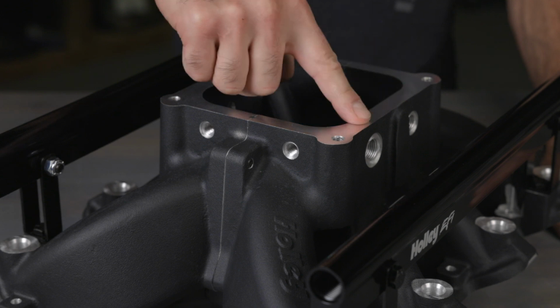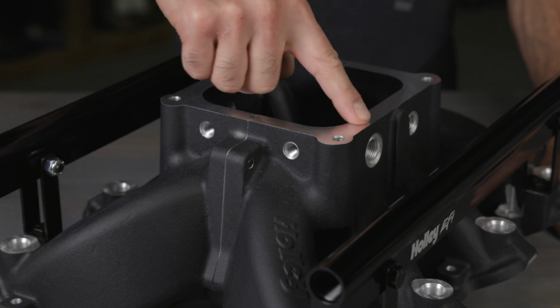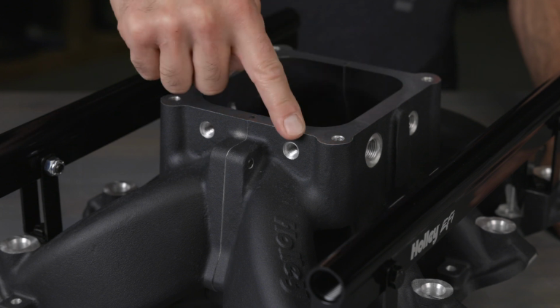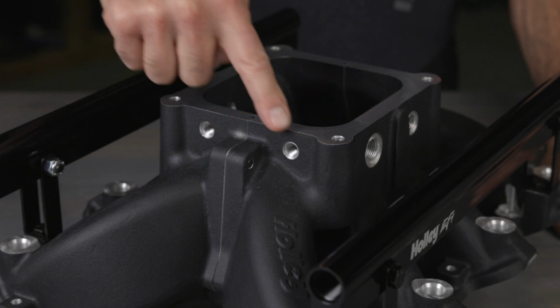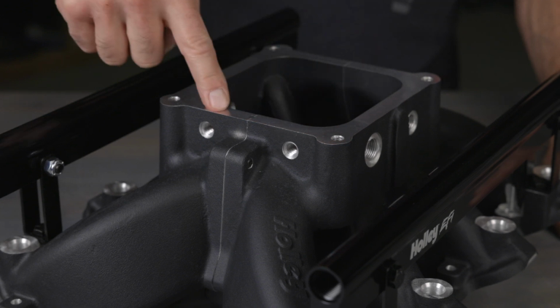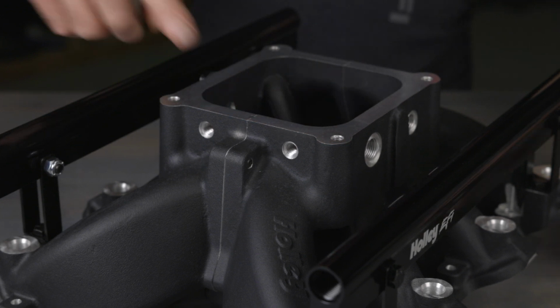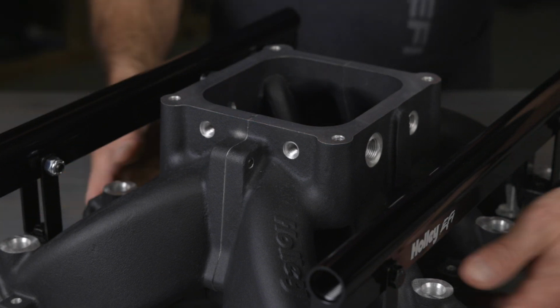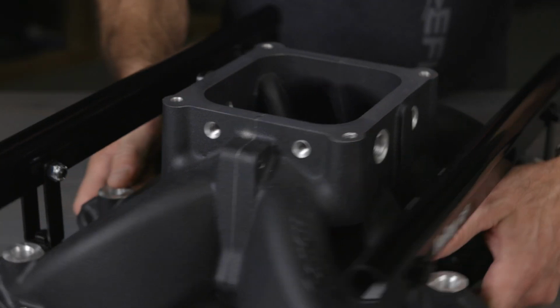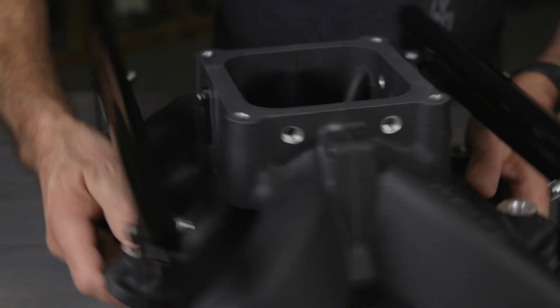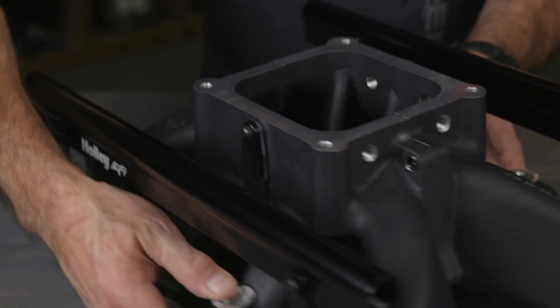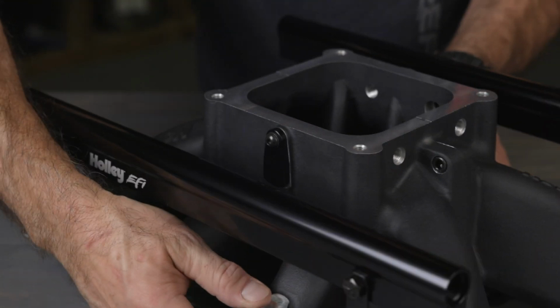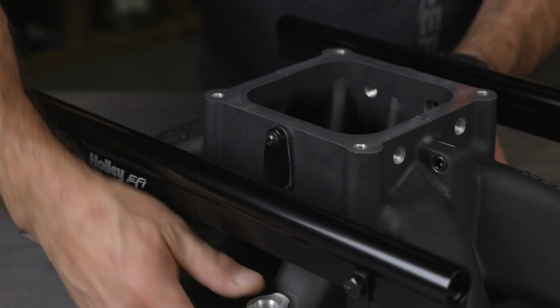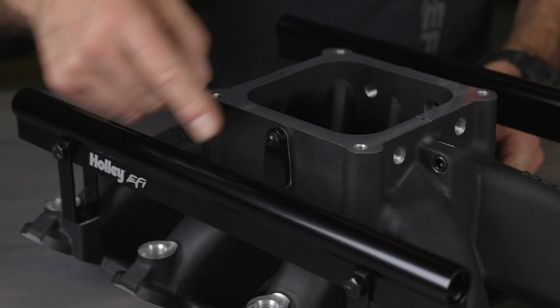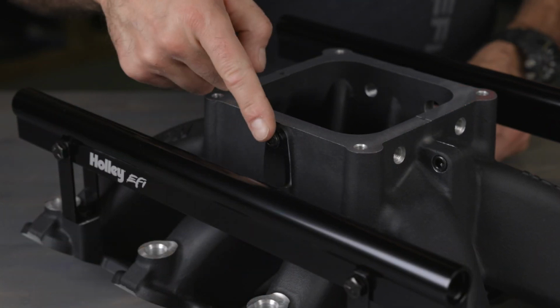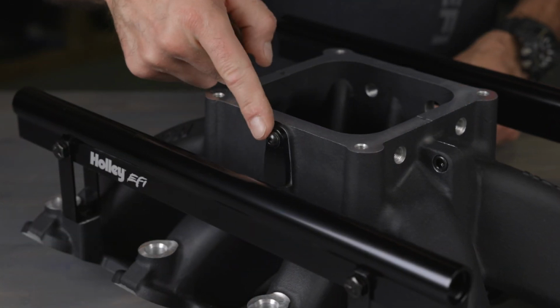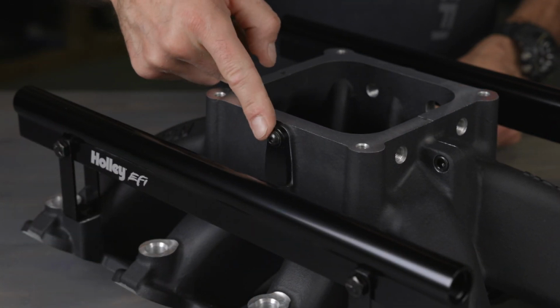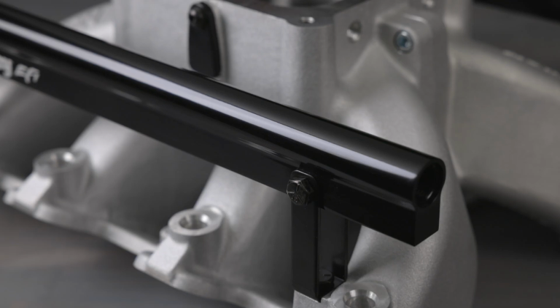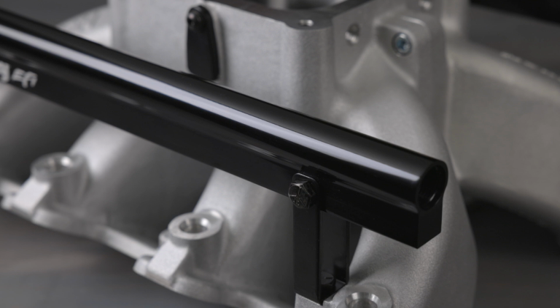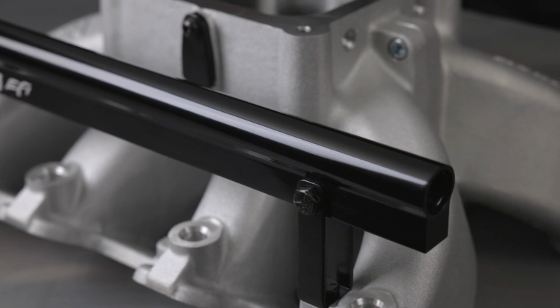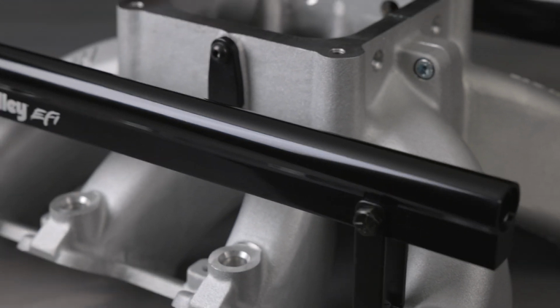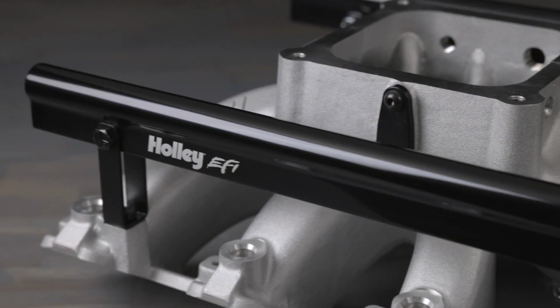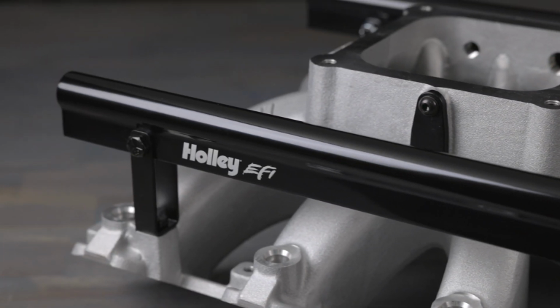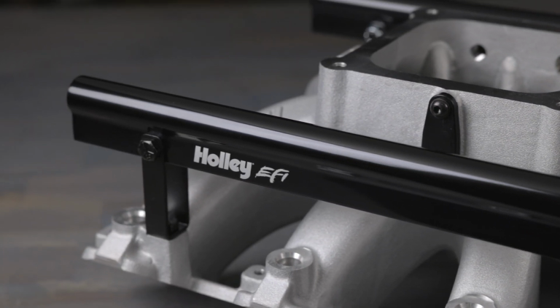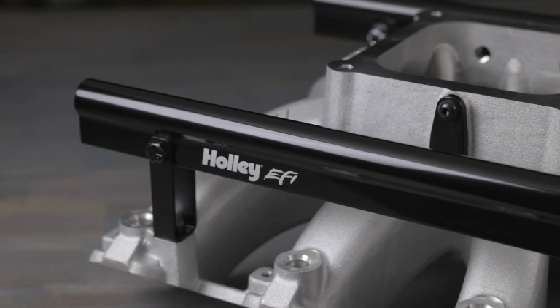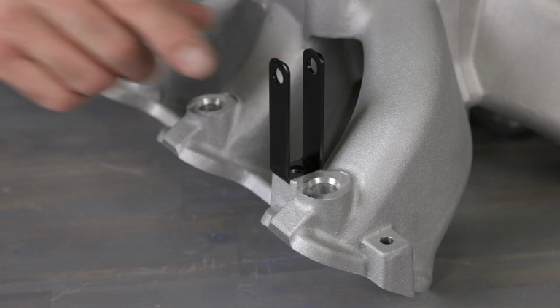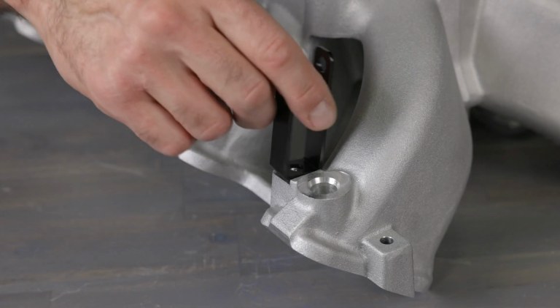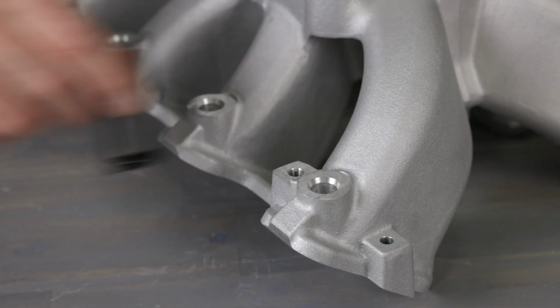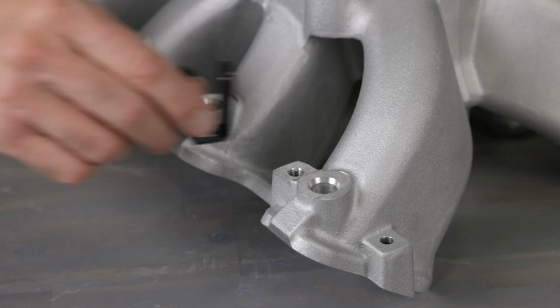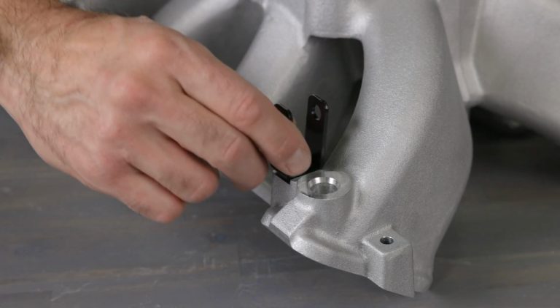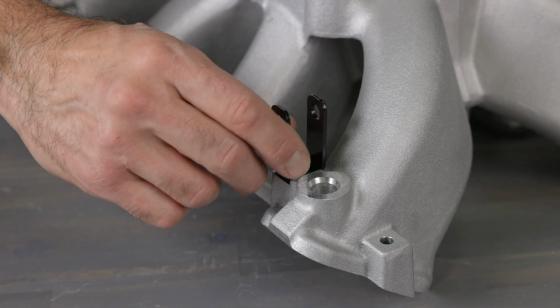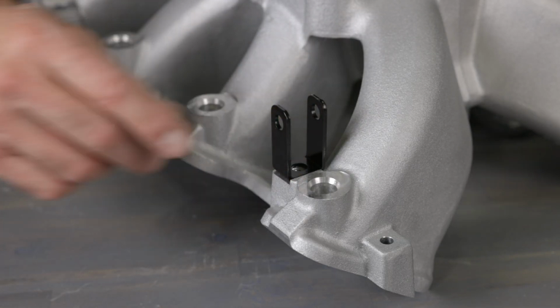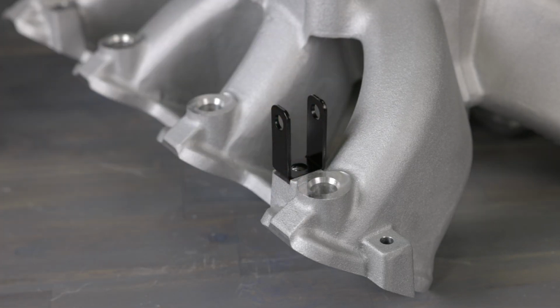Vacuum ports are built into the carb flange for easy sensor and vacuum hookups. The billet fuel rails are 8AN and include brackets for both styles of injectors.